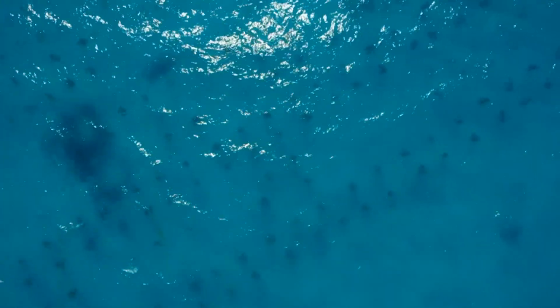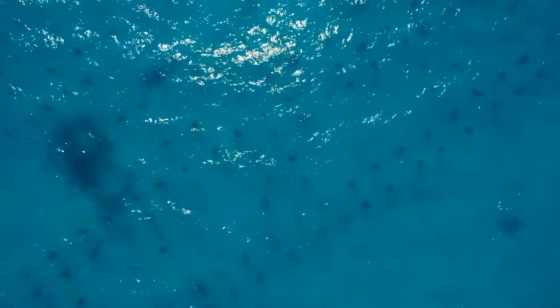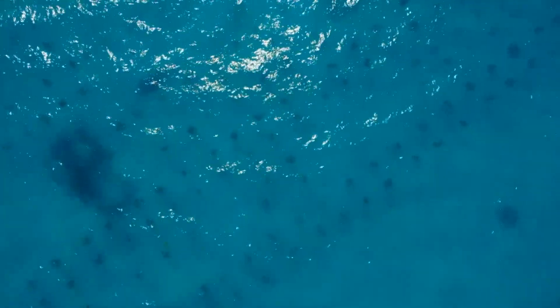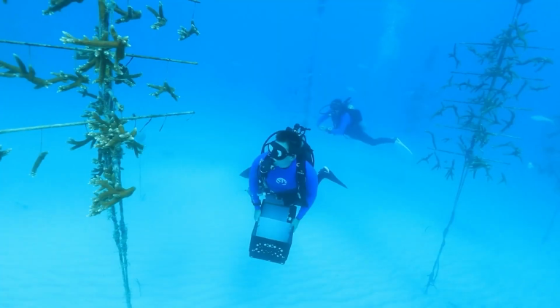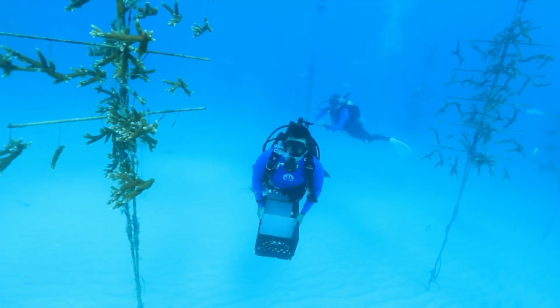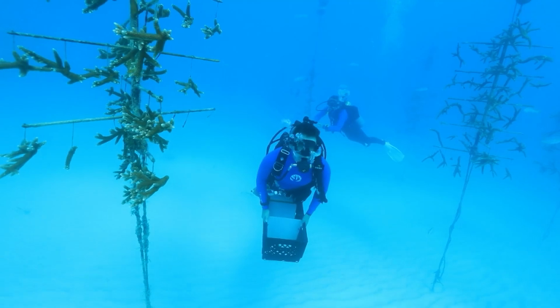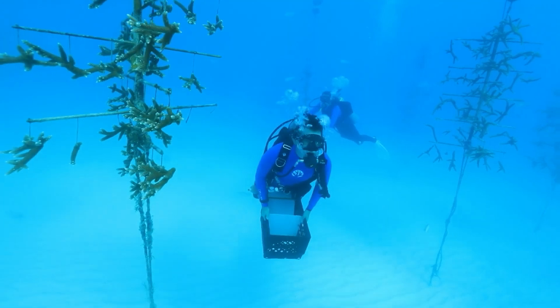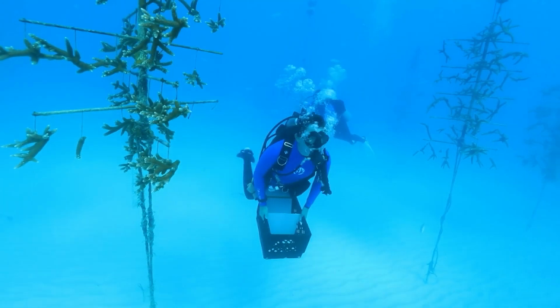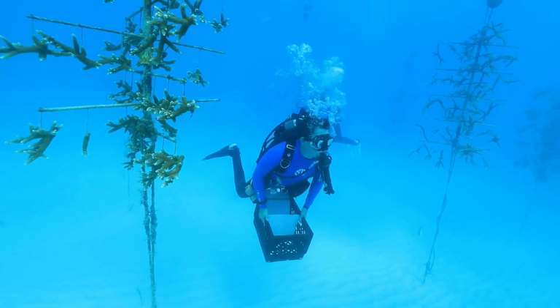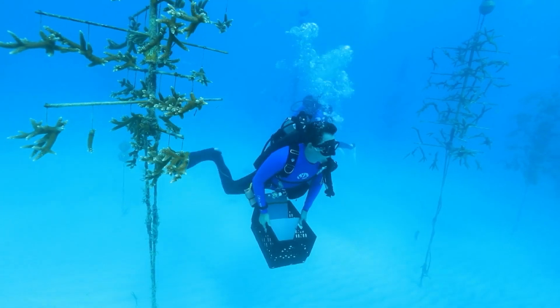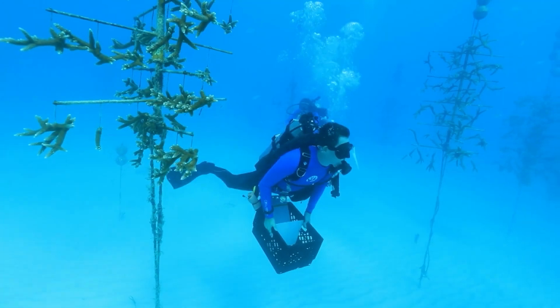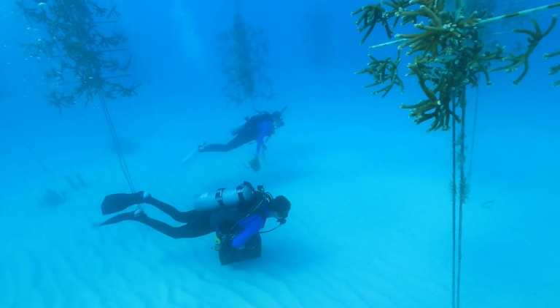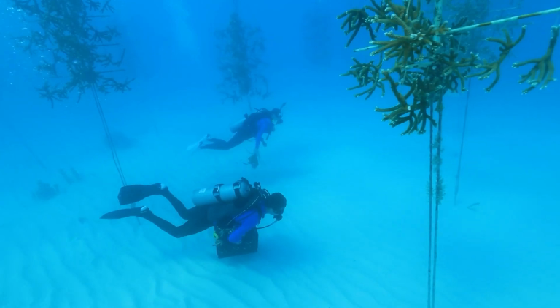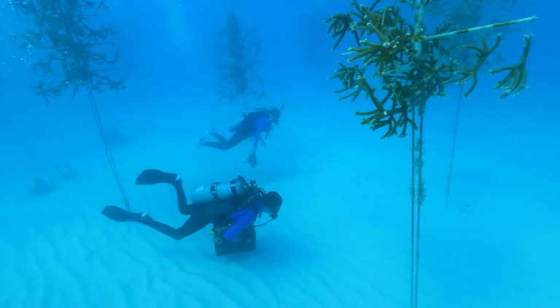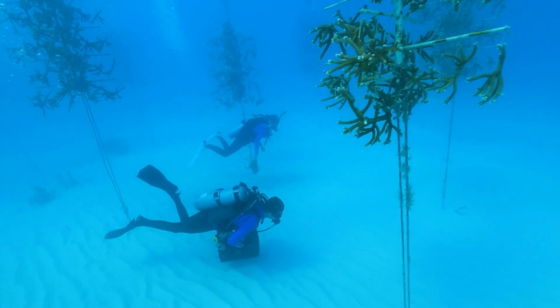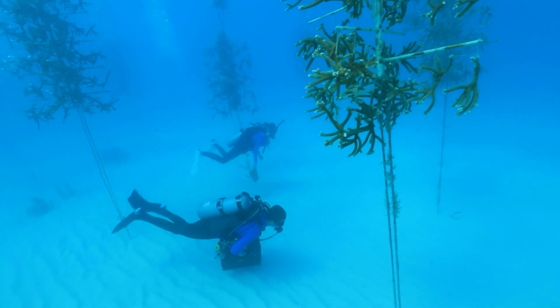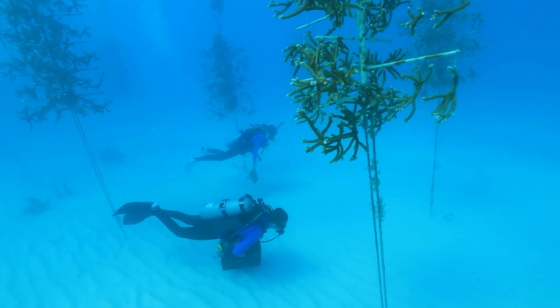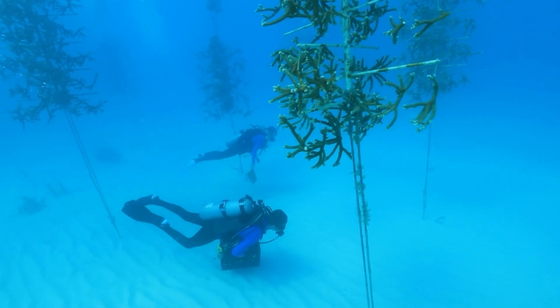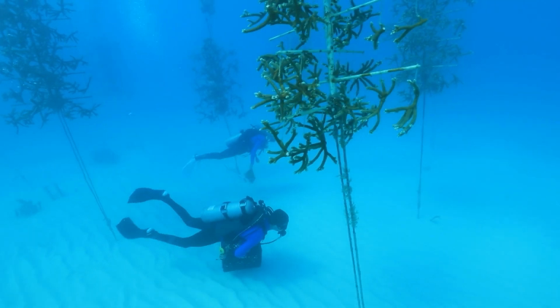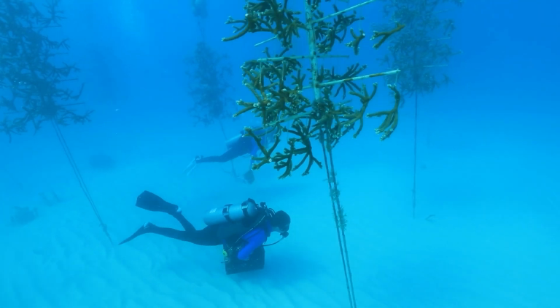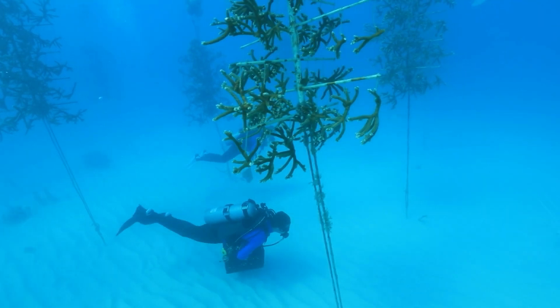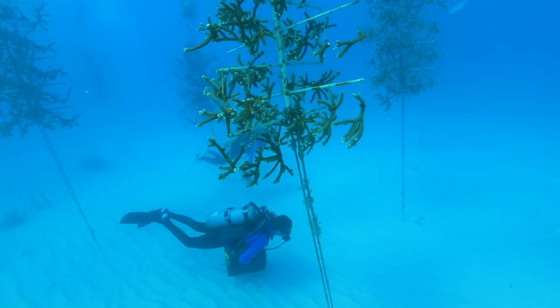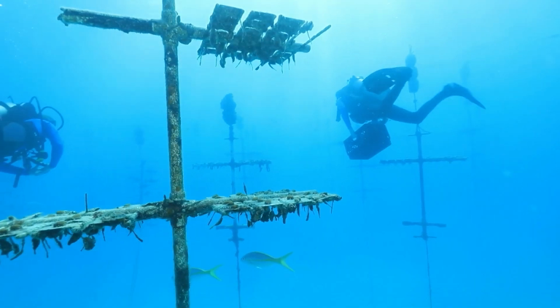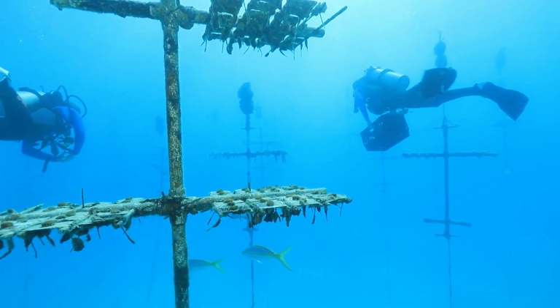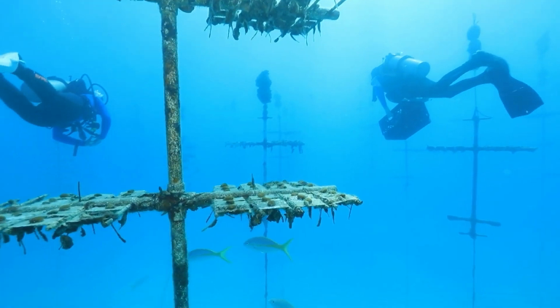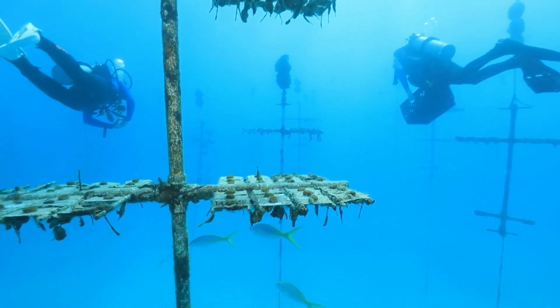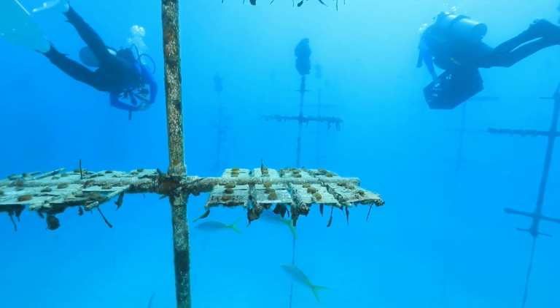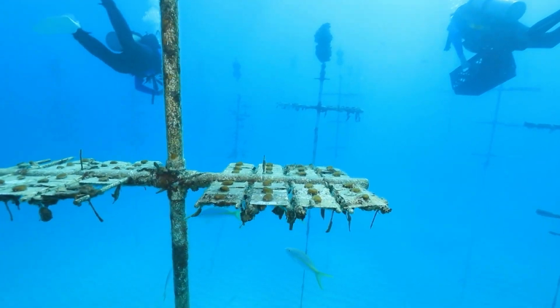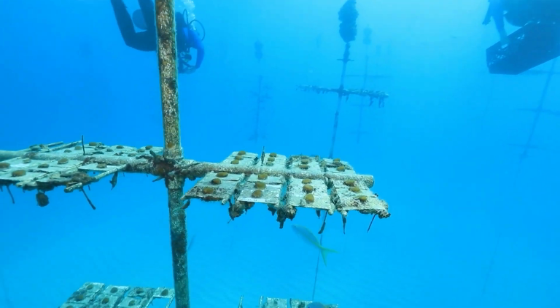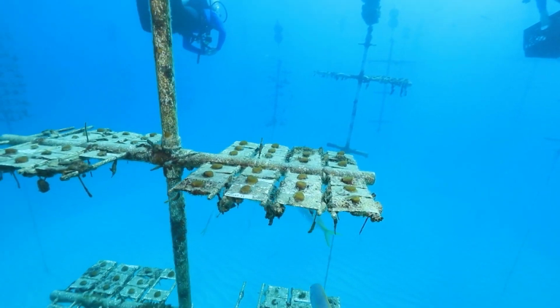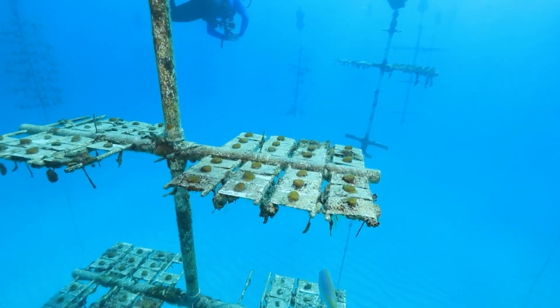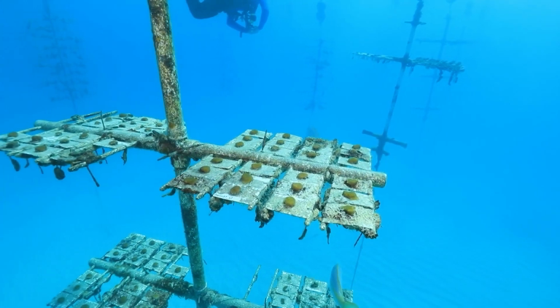6,000 square meters of coral — a real artificial forest. The scientist dives here every day to monitor the growth of its 40,000 grafts.